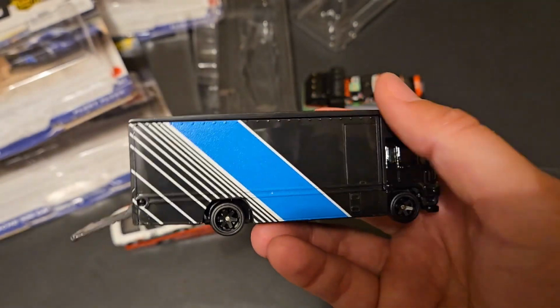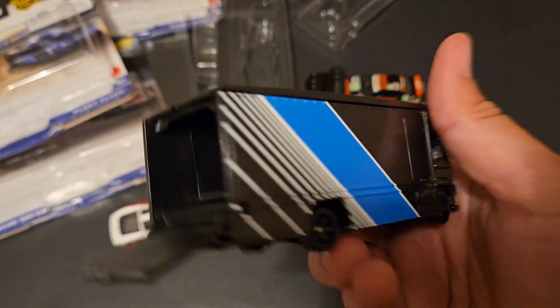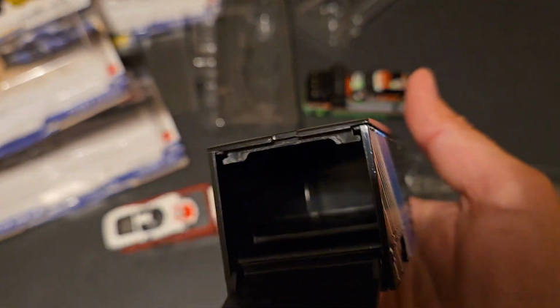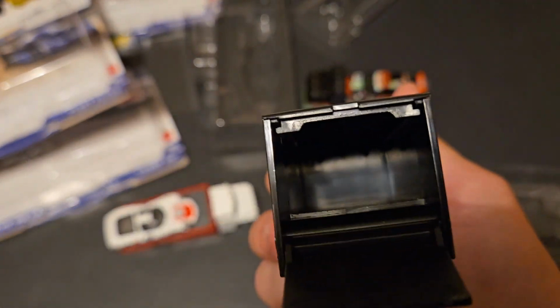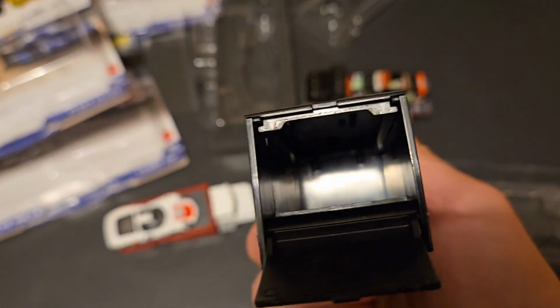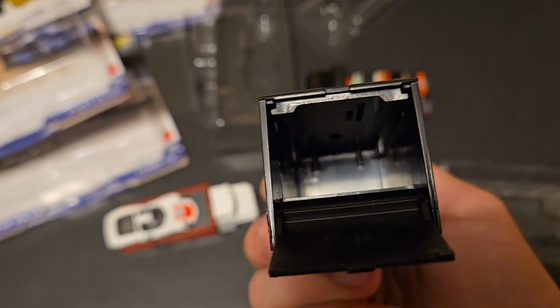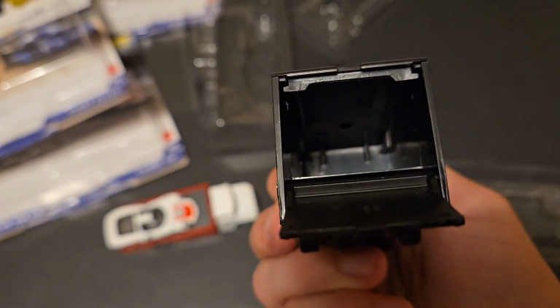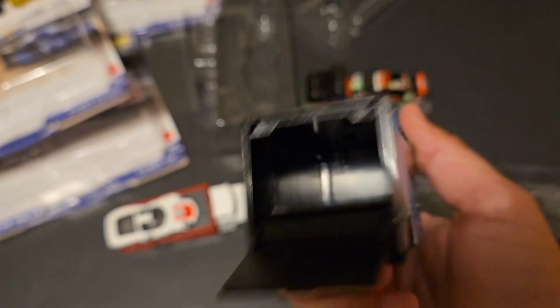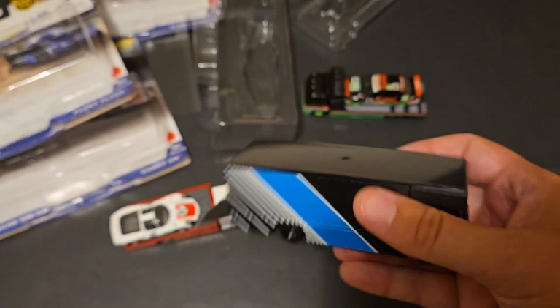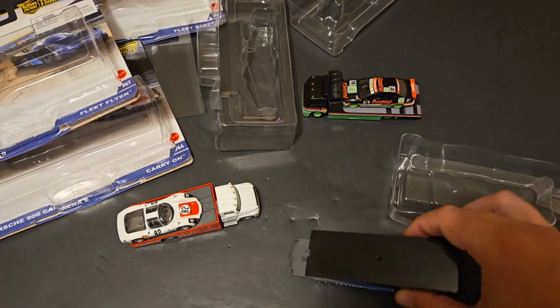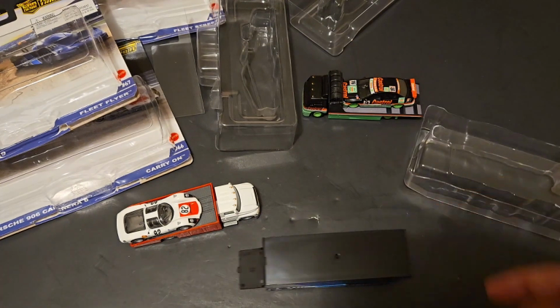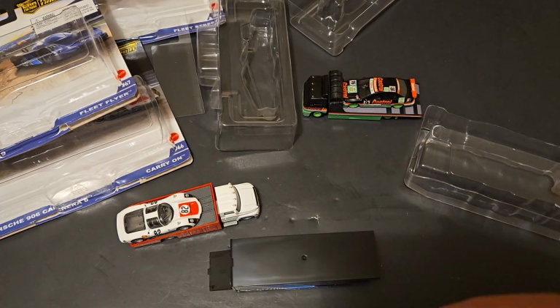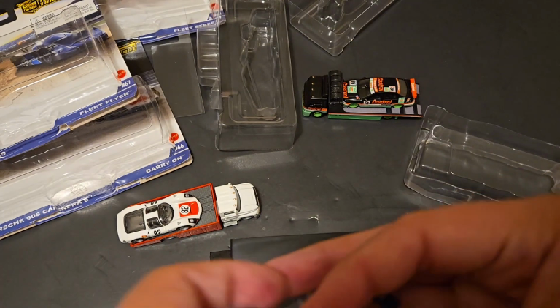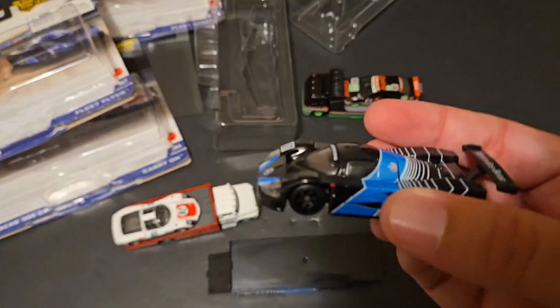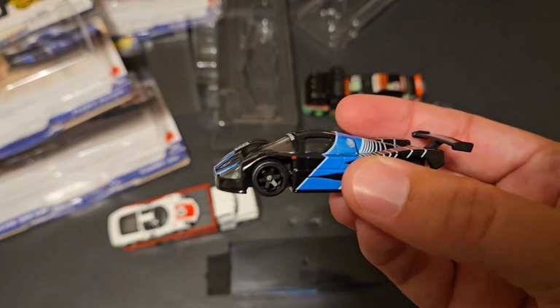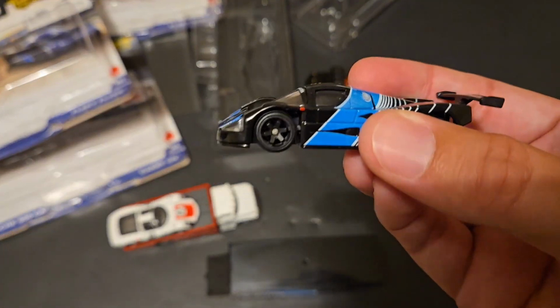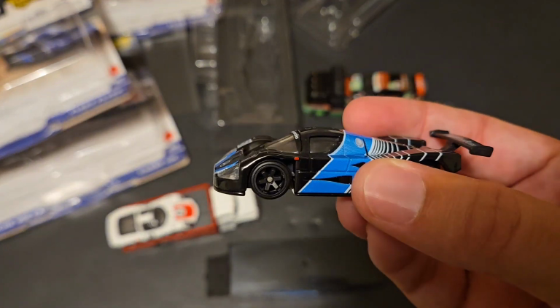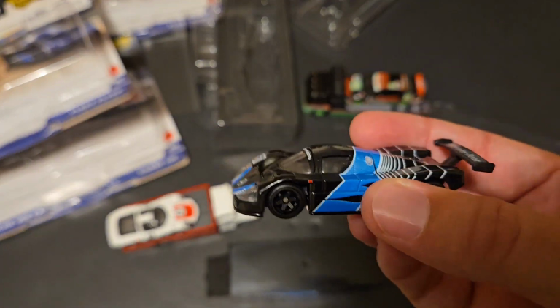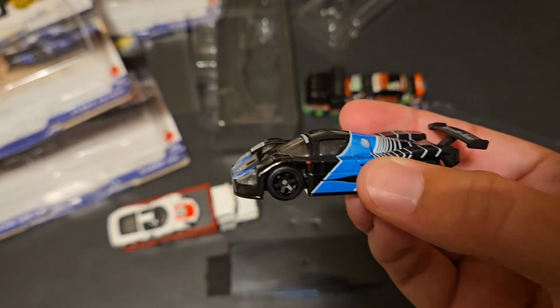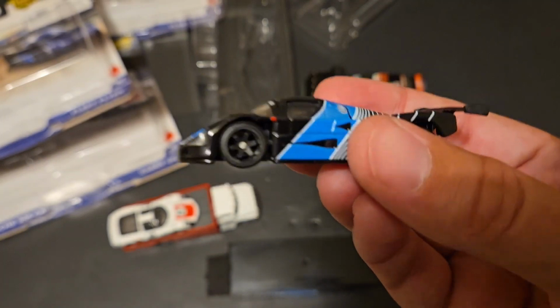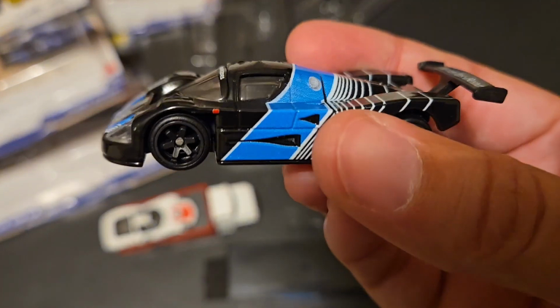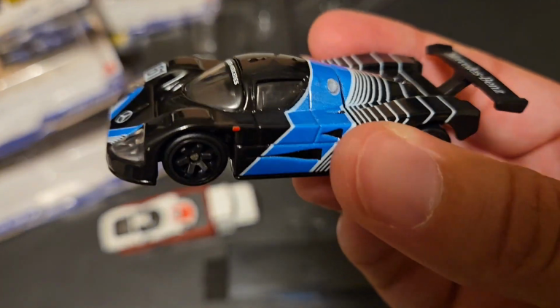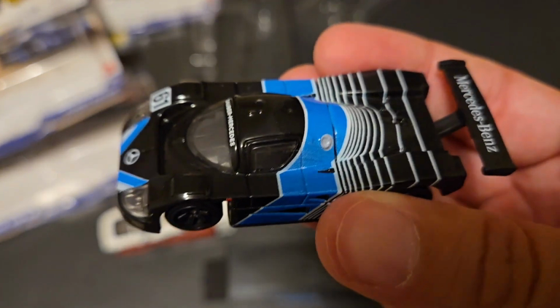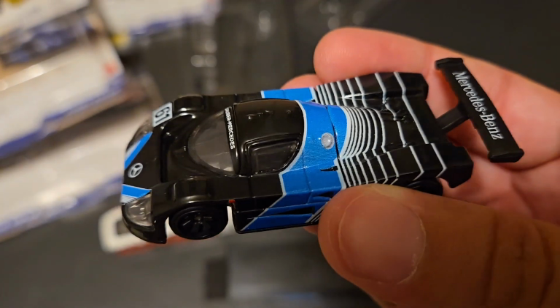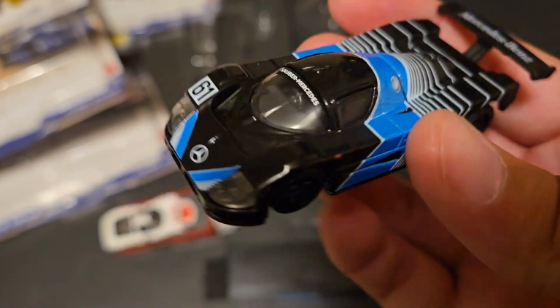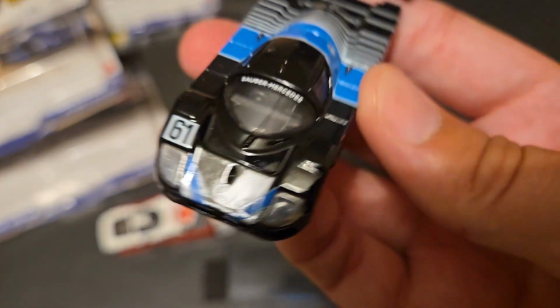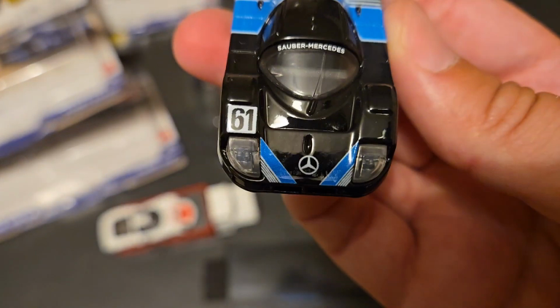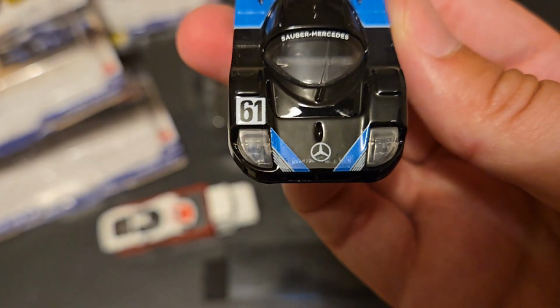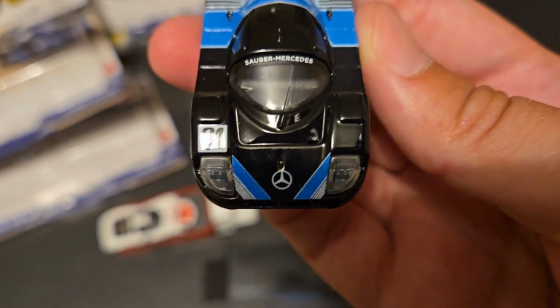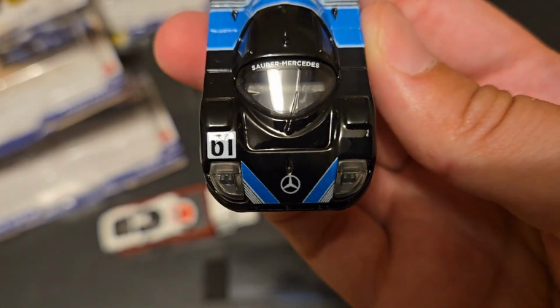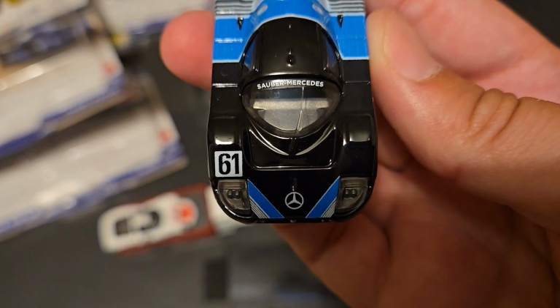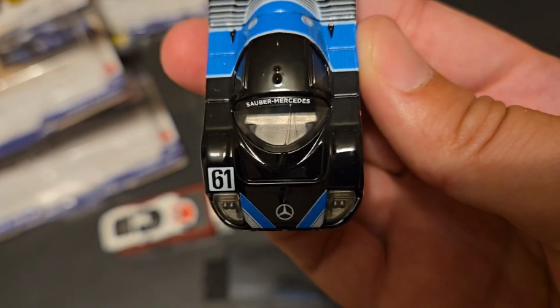They don't have the over cab part. That would be cool if they did. Here is the Sauber Mercedes C9. Epic livery. Got the Mercedes logo.